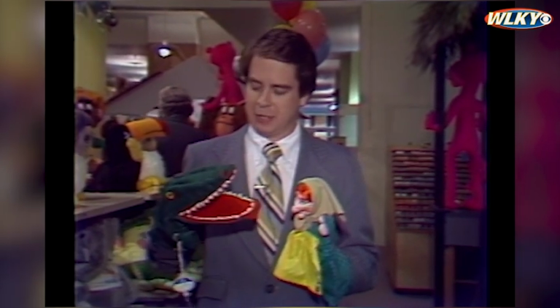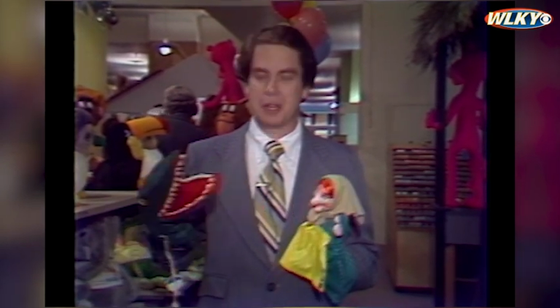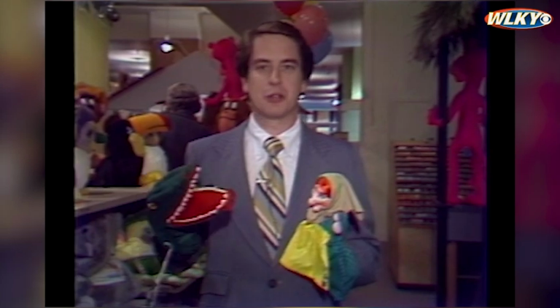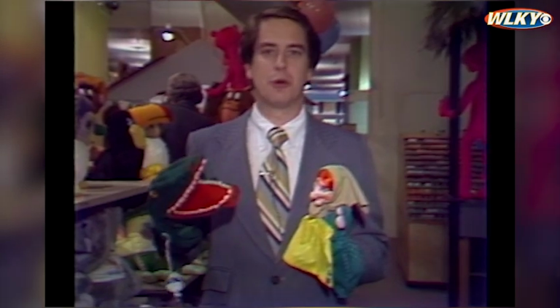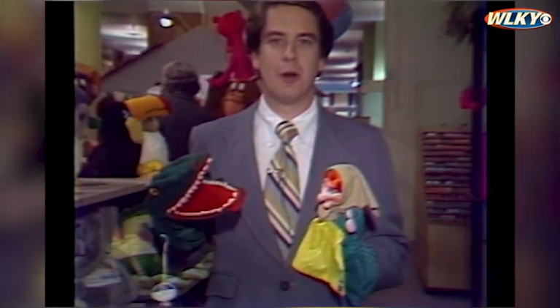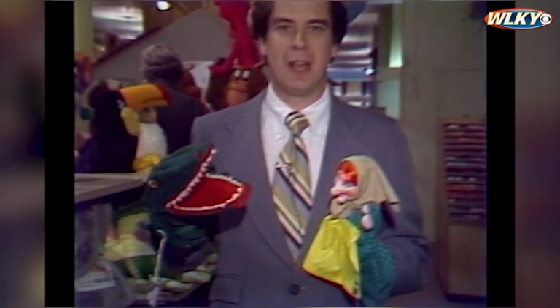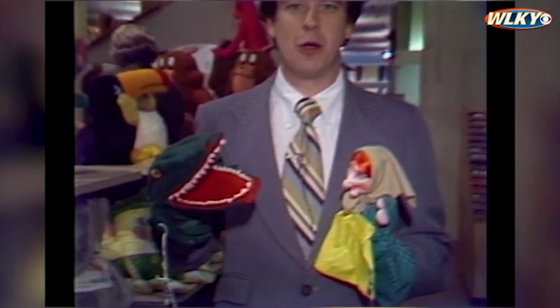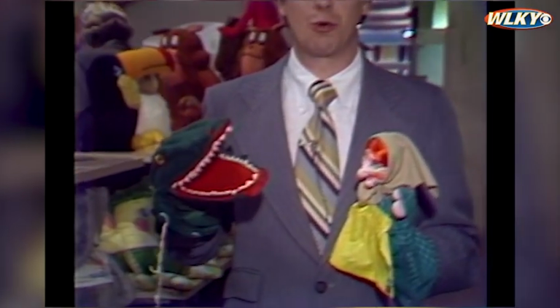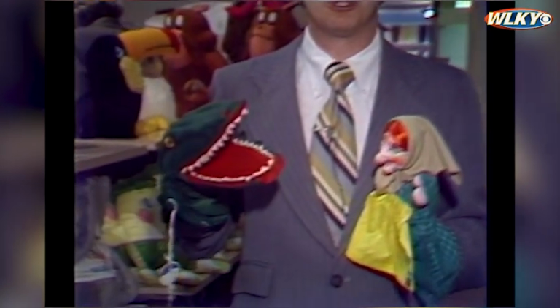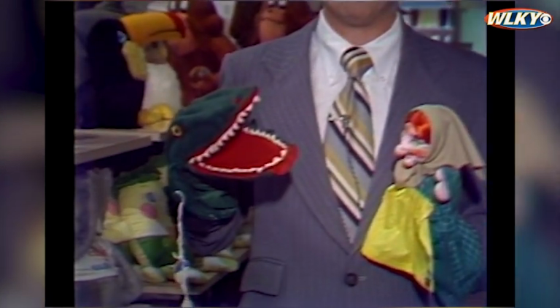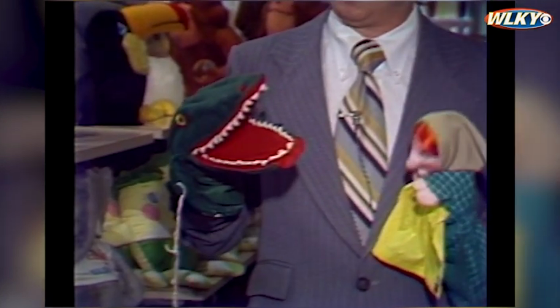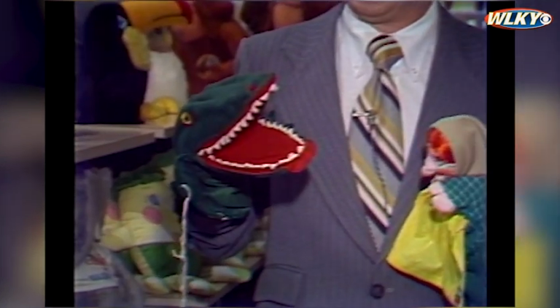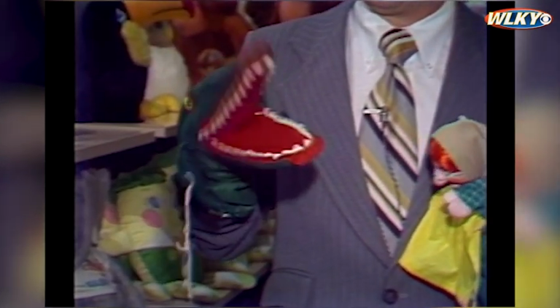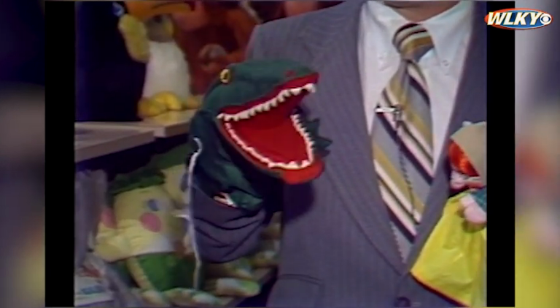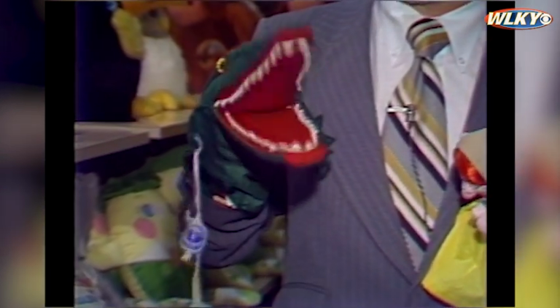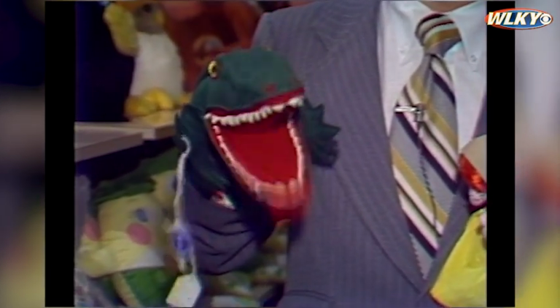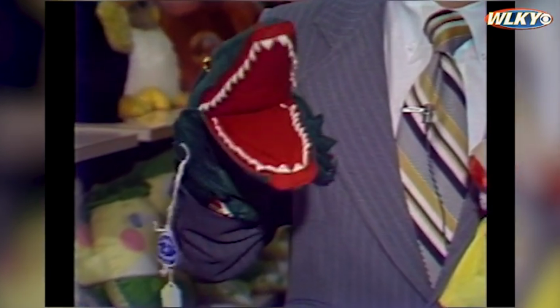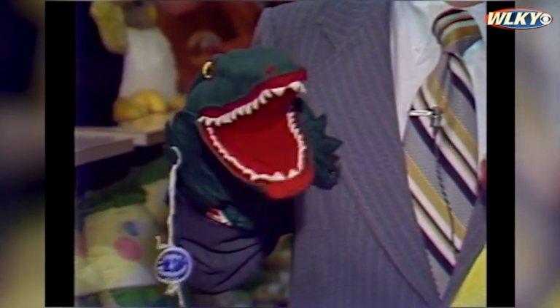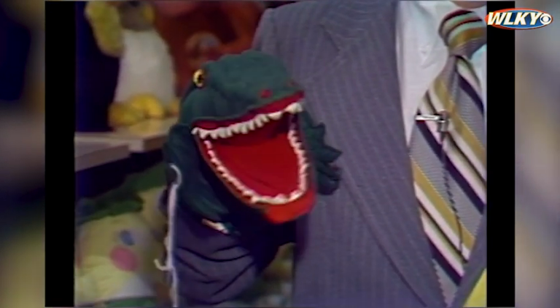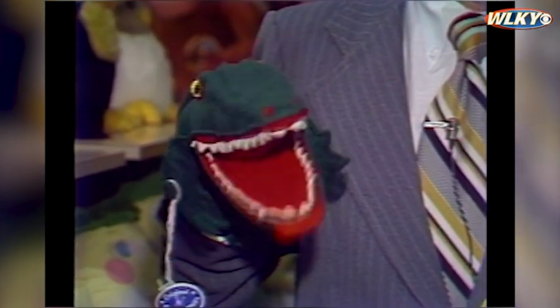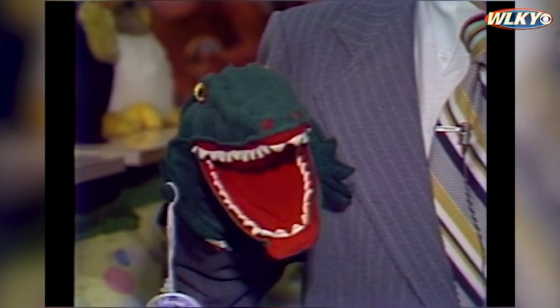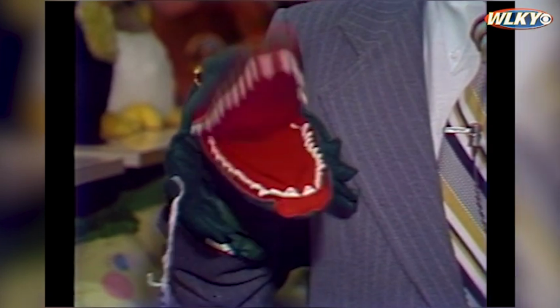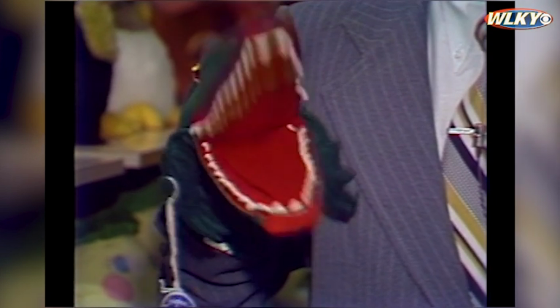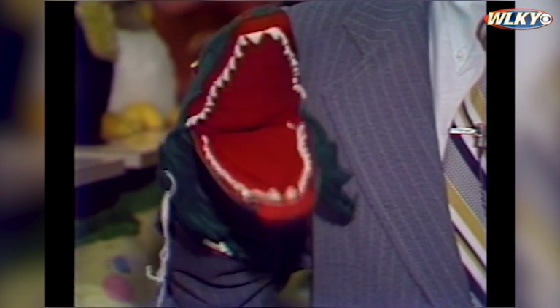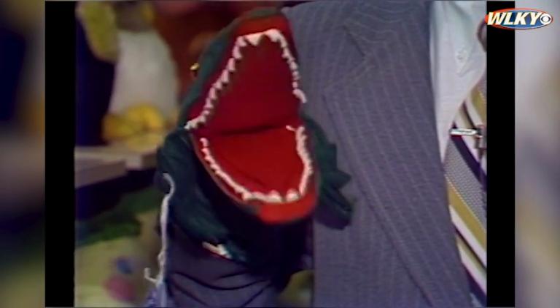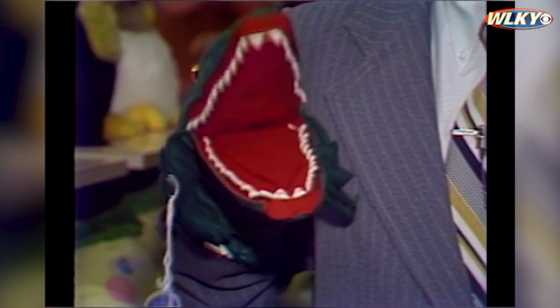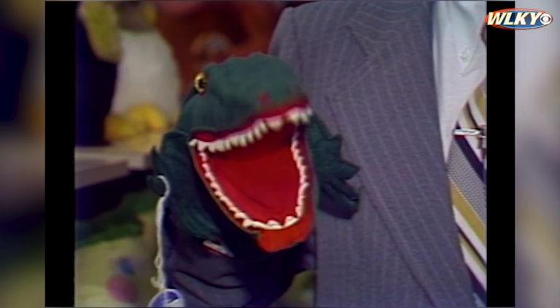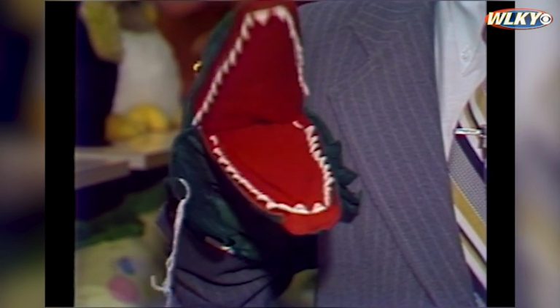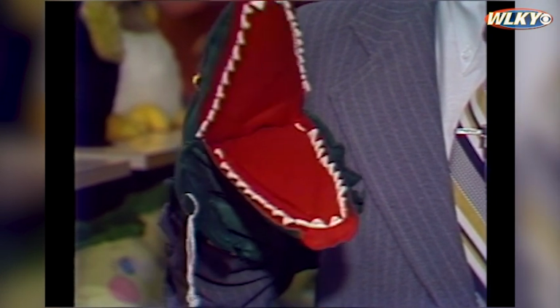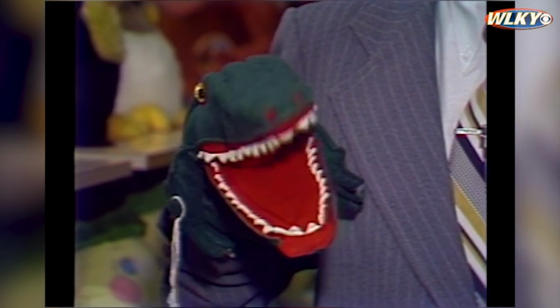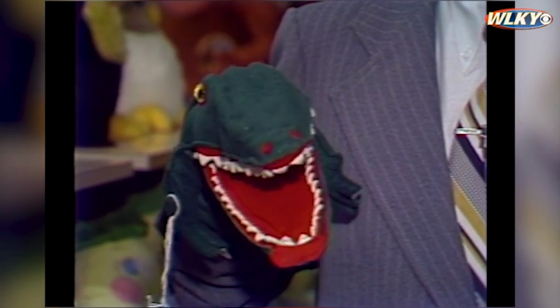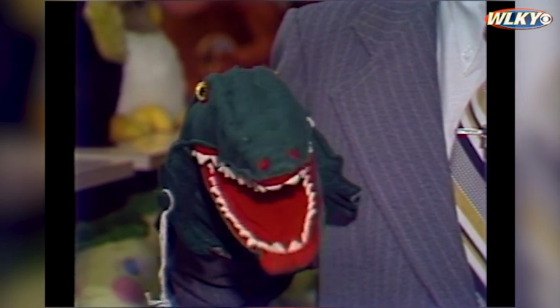So there's your tour of FAO Schwarz in Louisville. This is Scott Richards, 32 Alive News at FAO Schwarz.